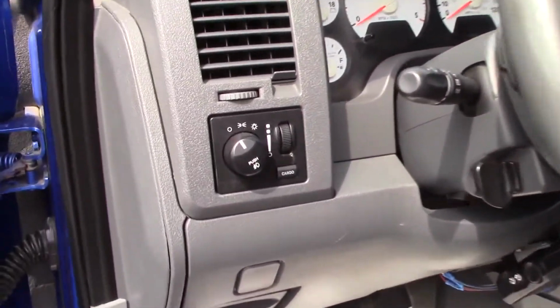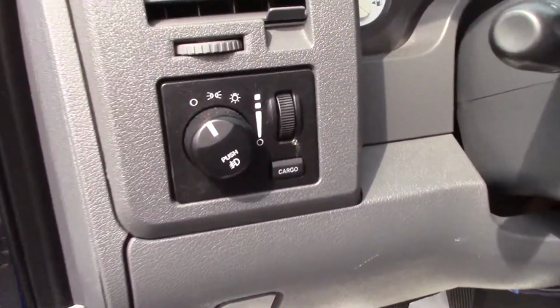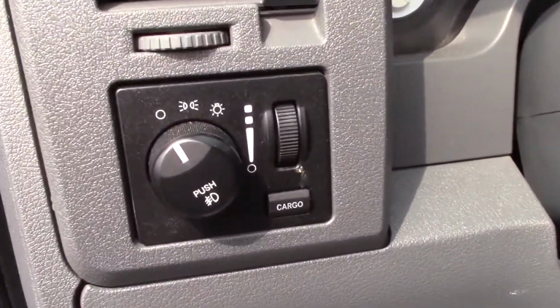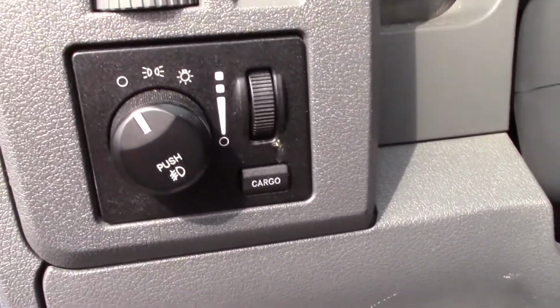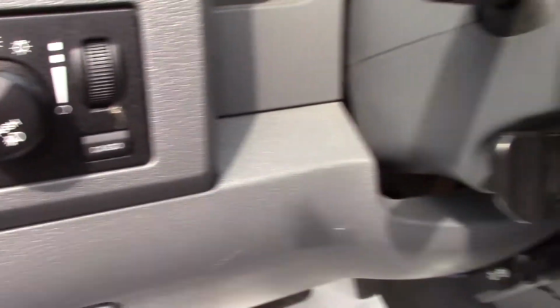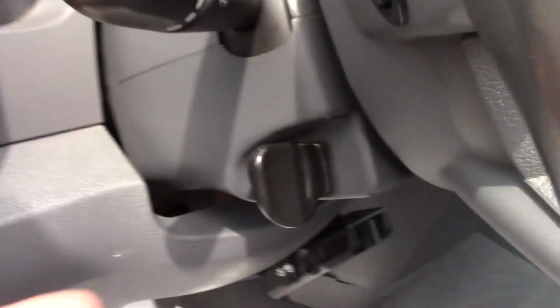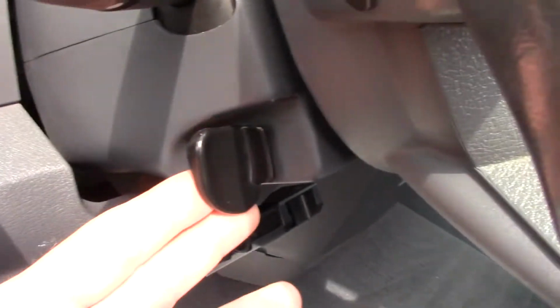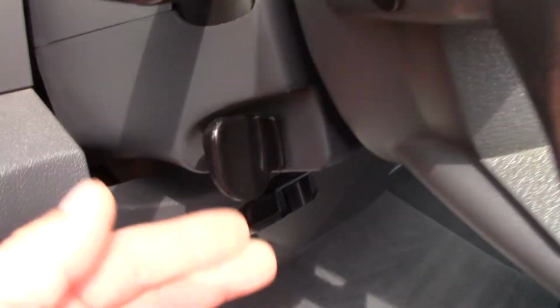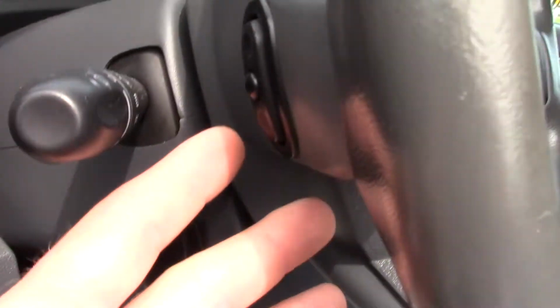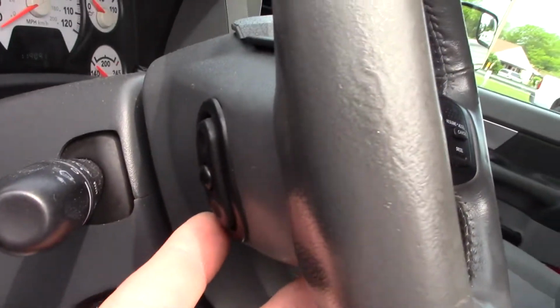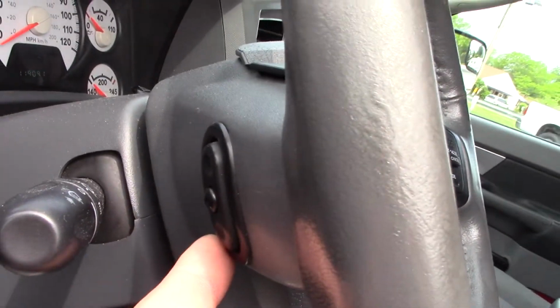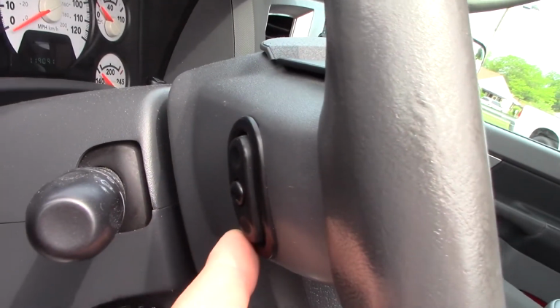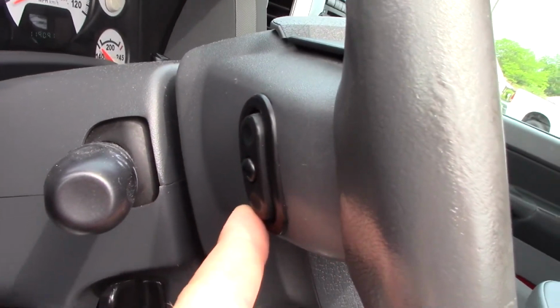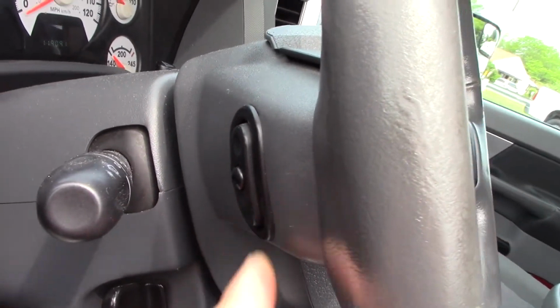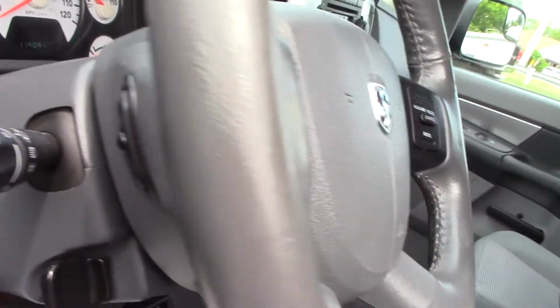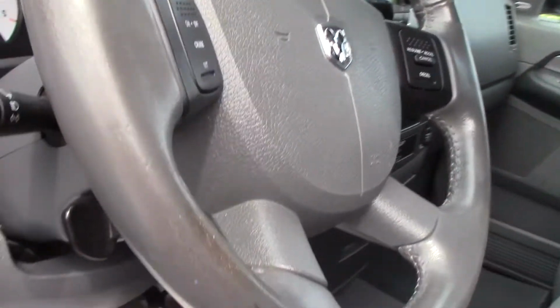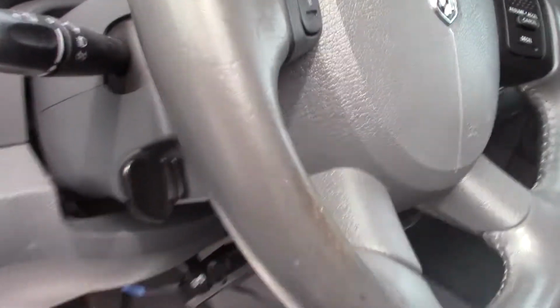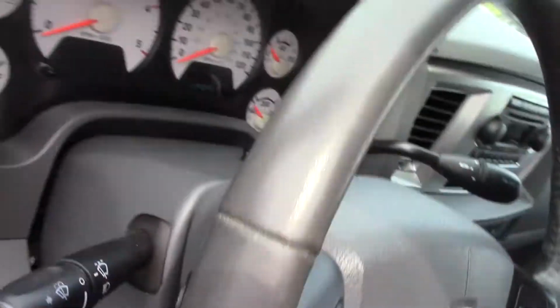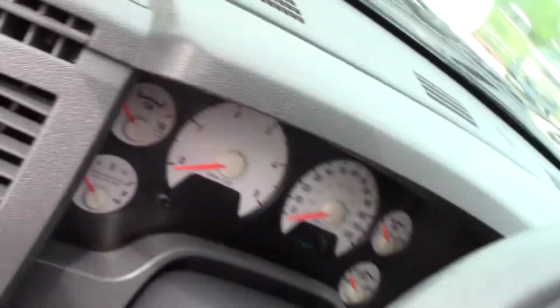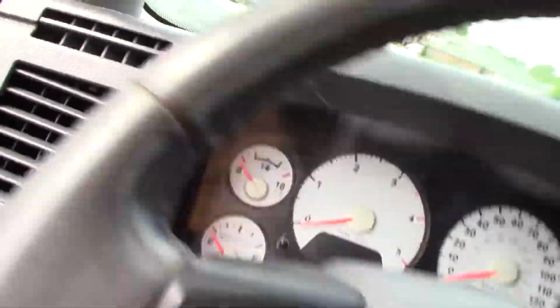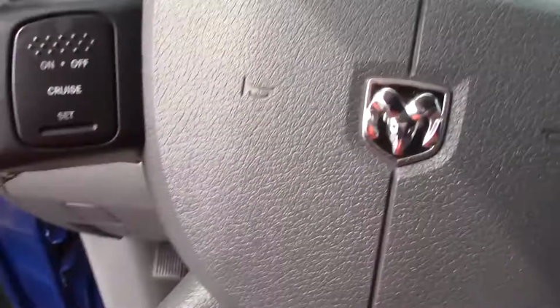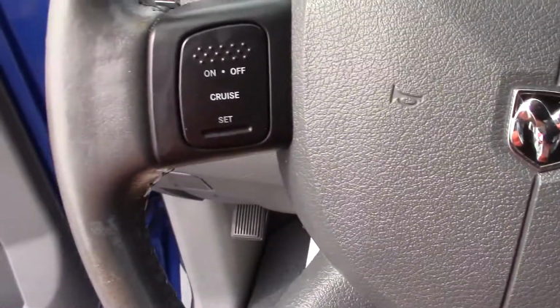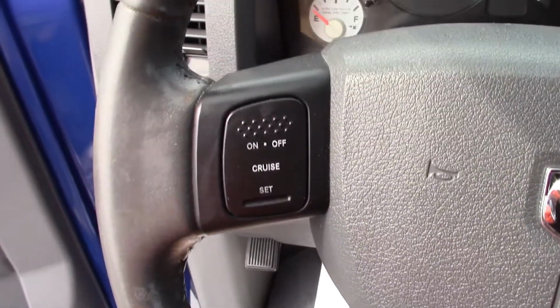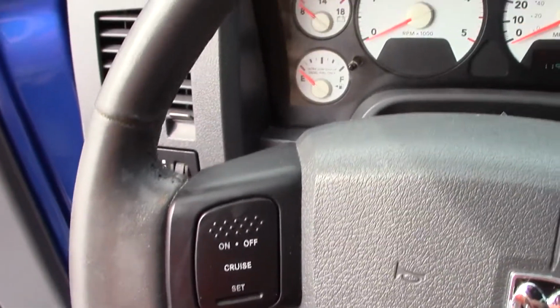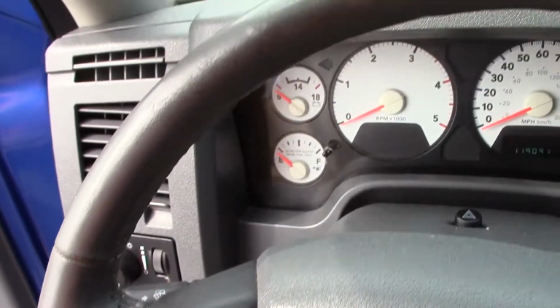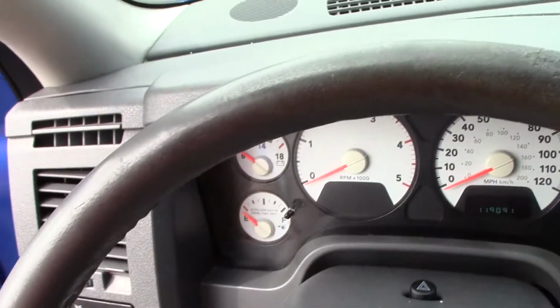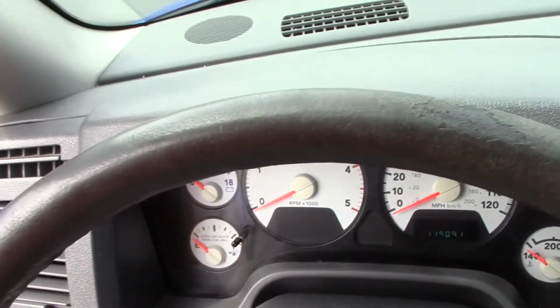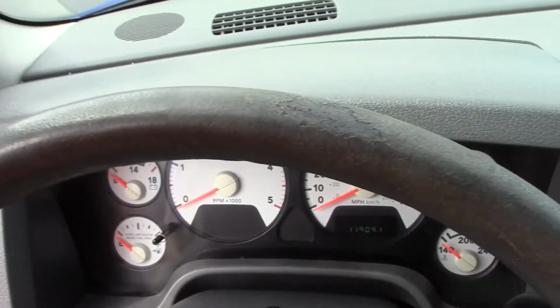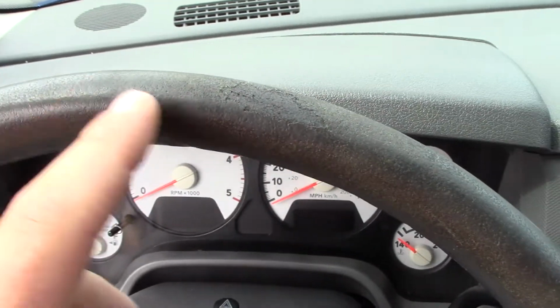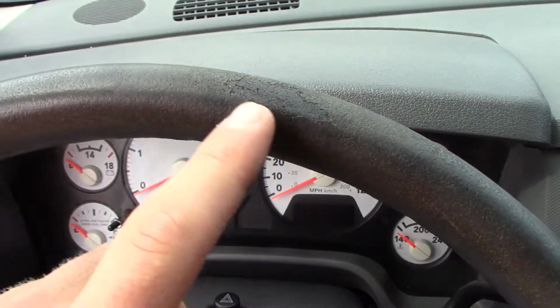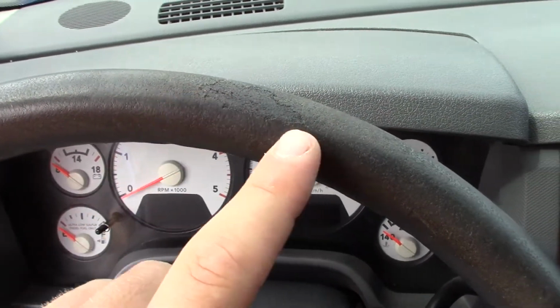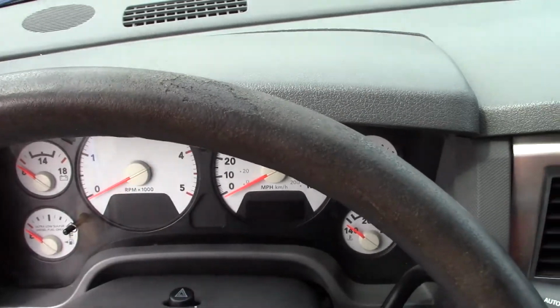You got your headlights and cargo light switch right there, tilt wheel. You've got steering wheel controls on the back of your steering wheel for your radio. The steering wheel does show a little wear right here at the top, which is typical.